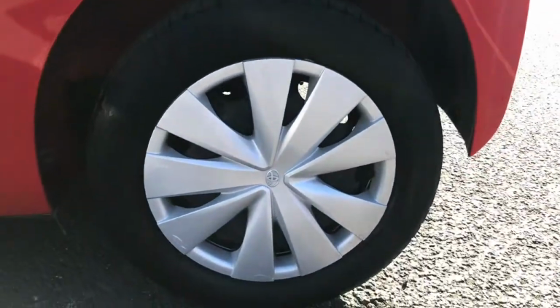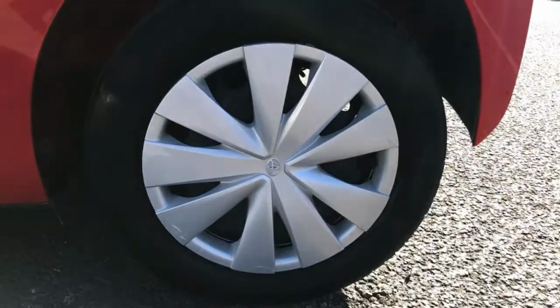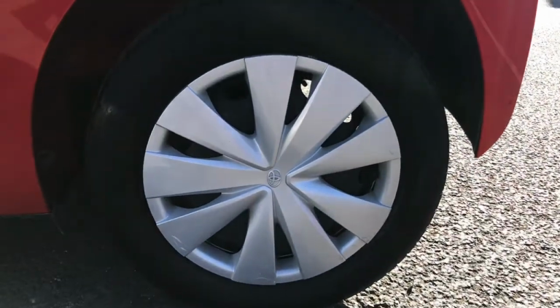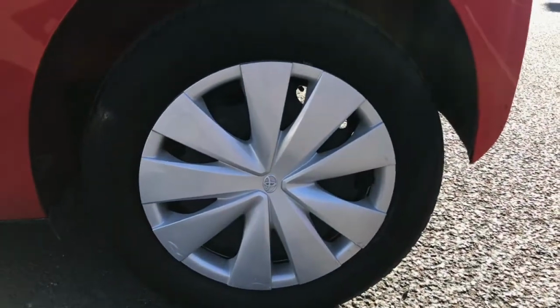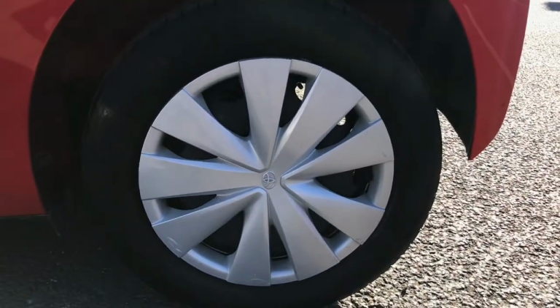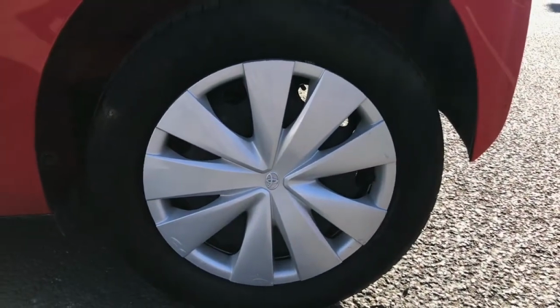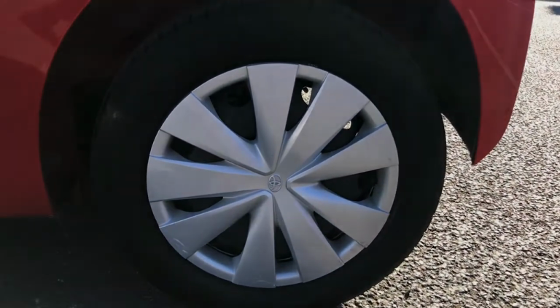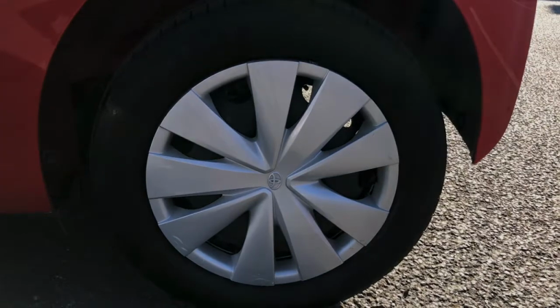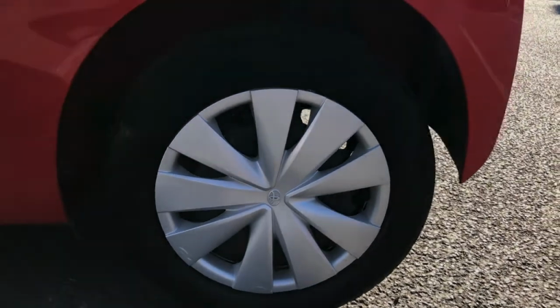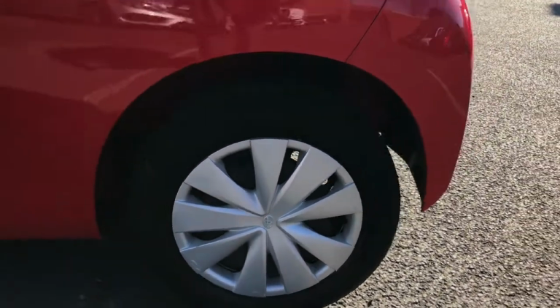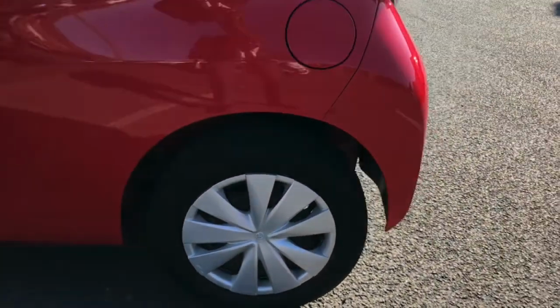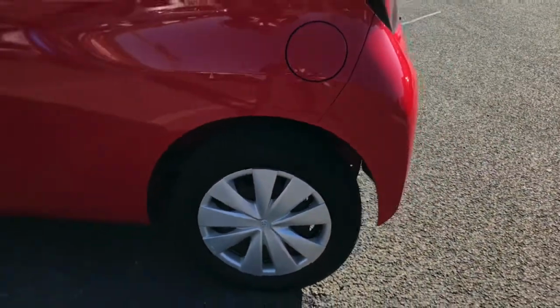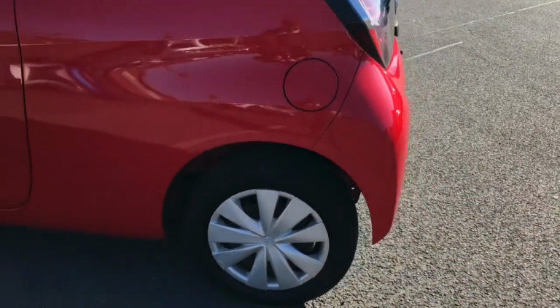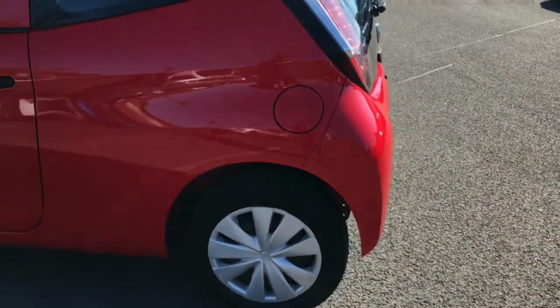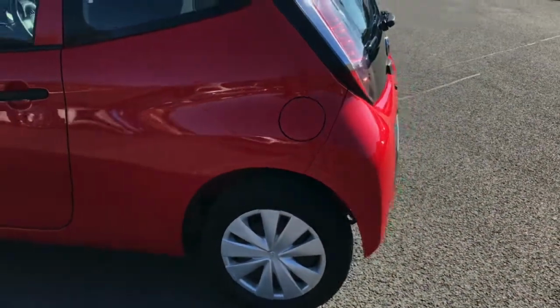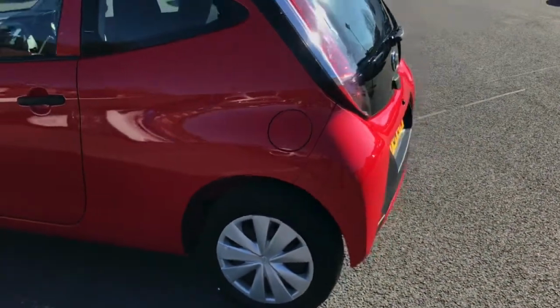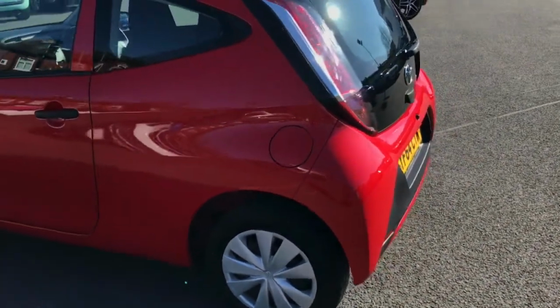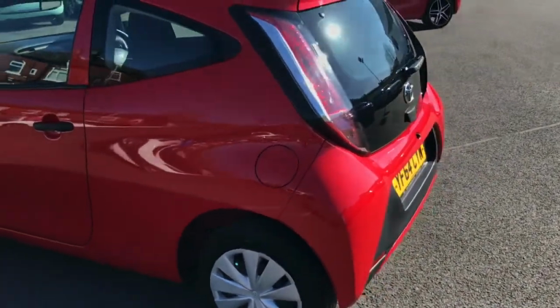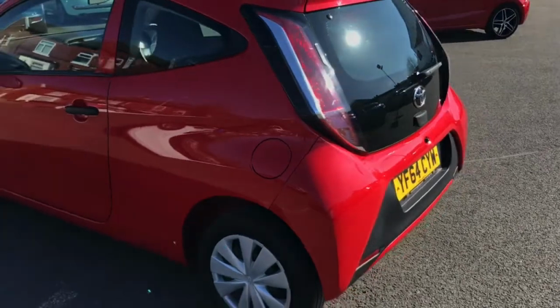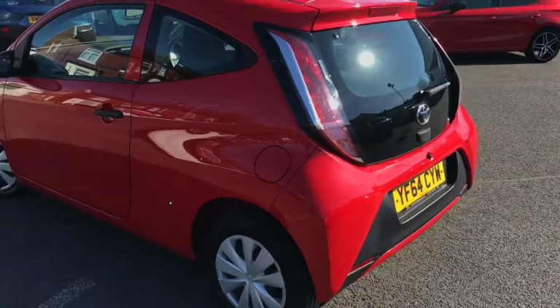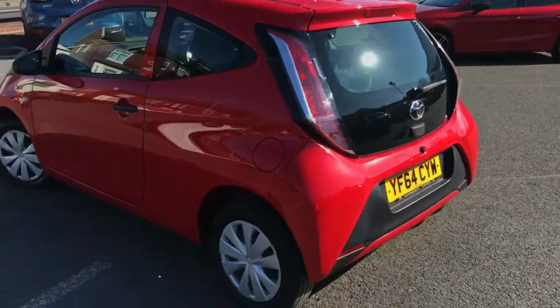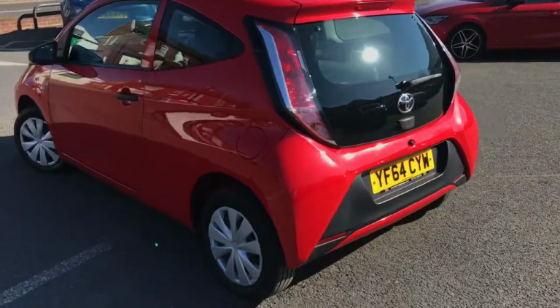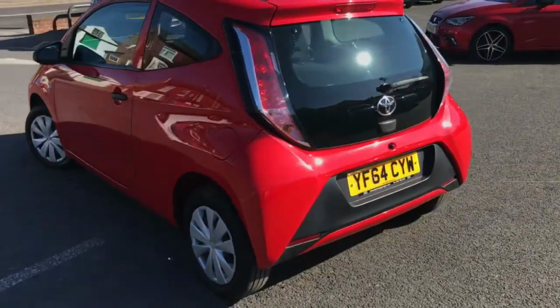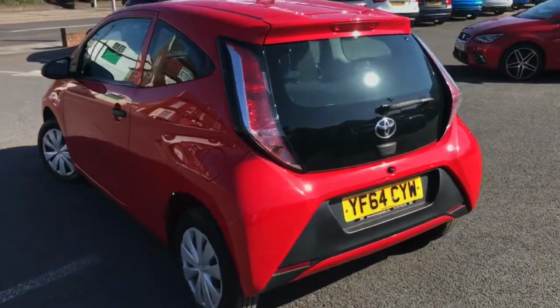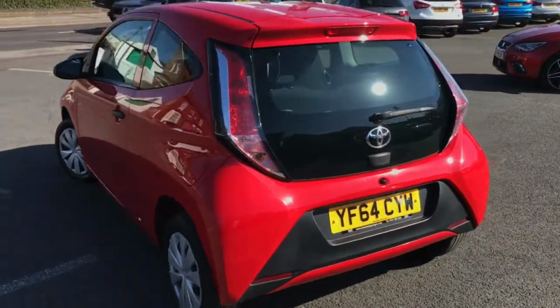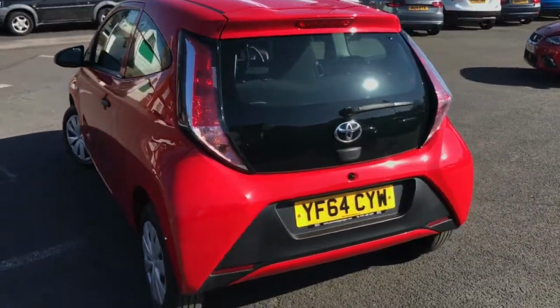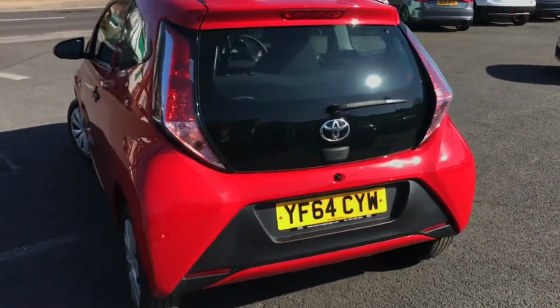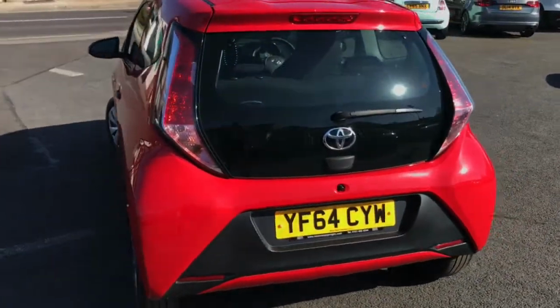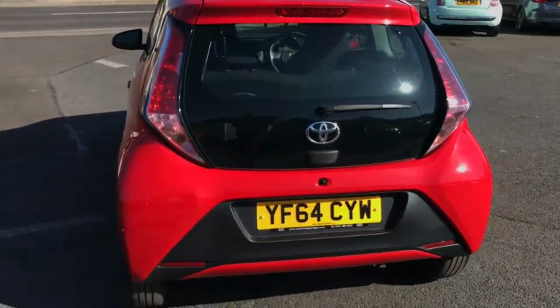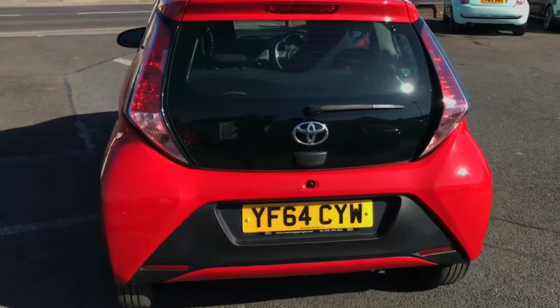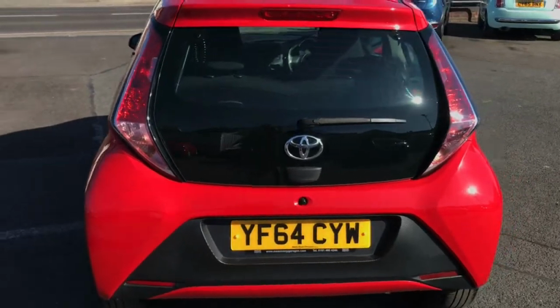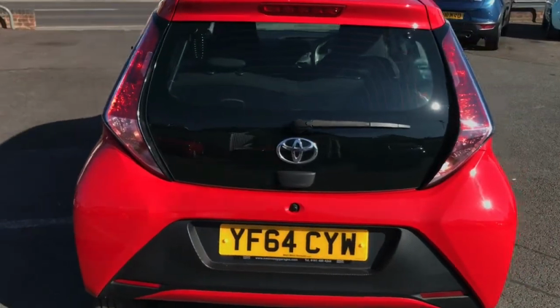It's got 14-inch steel wheels and you can replace those trims very easily. It also has hill start assist, giving you that added confidence when driving. It's honestly a perfect little car for a new driver or someone who just wants a simple little runaround.